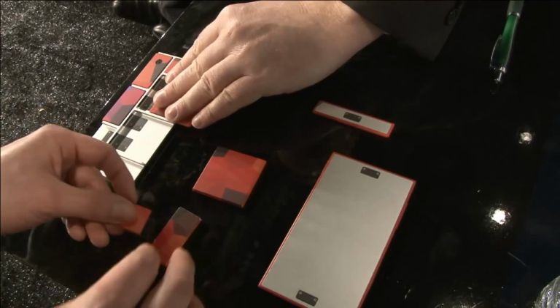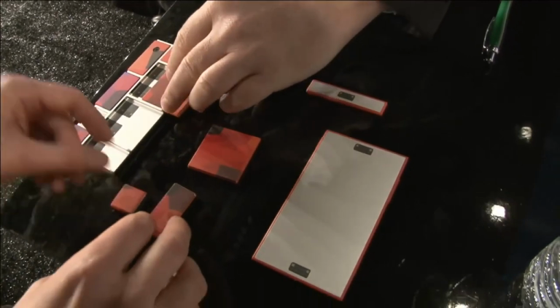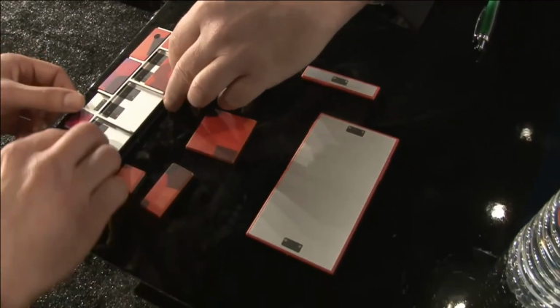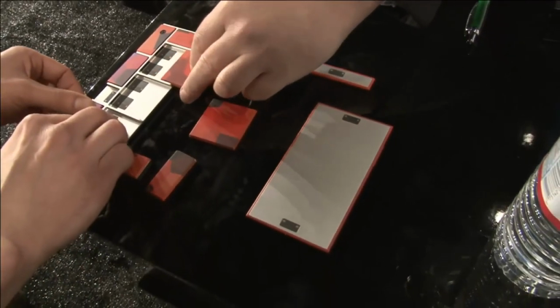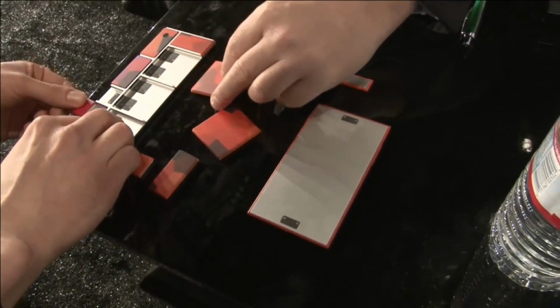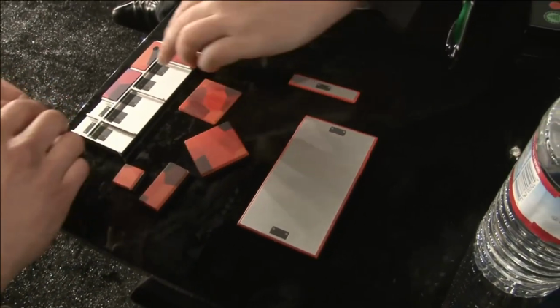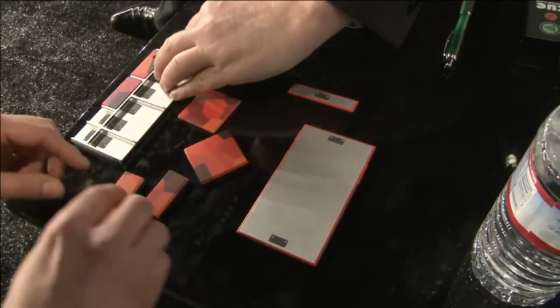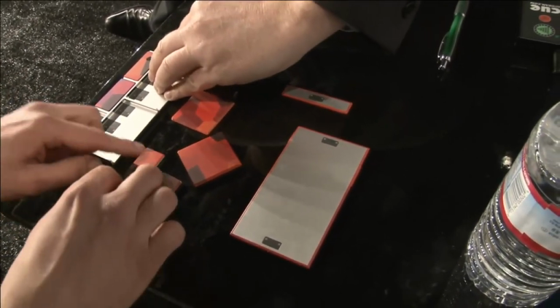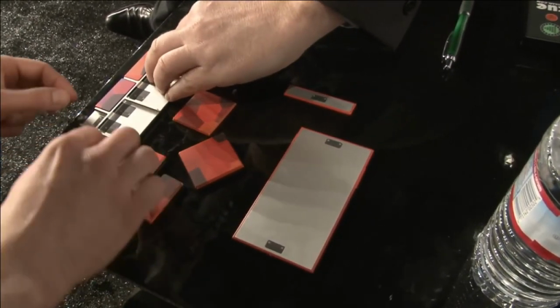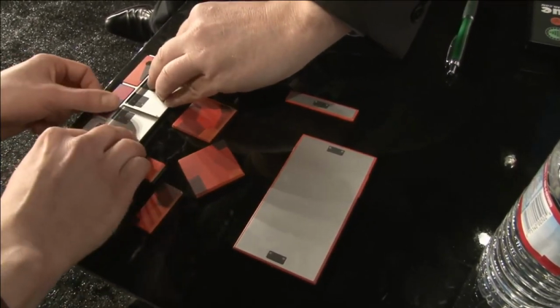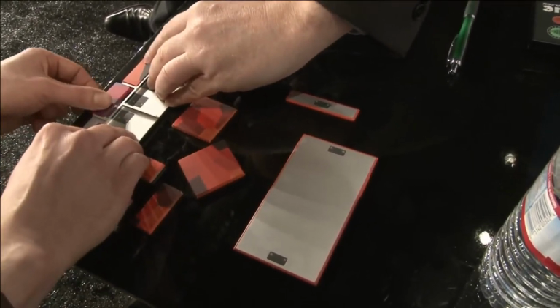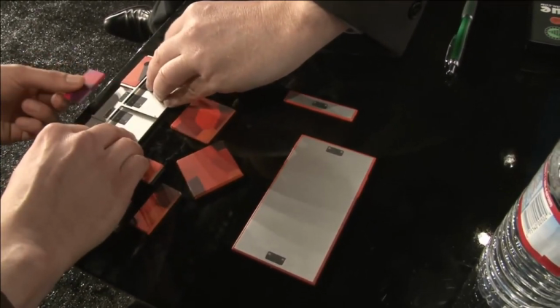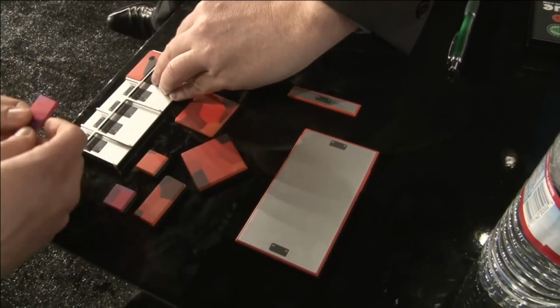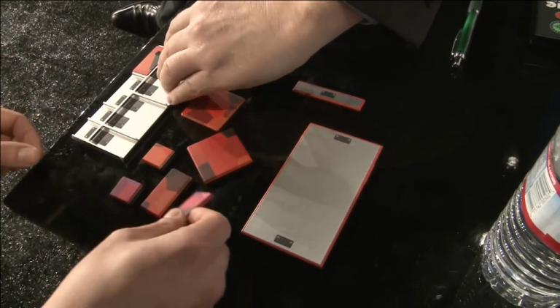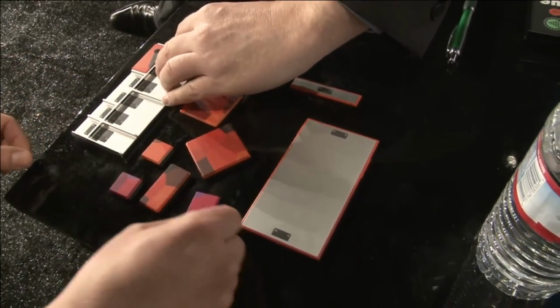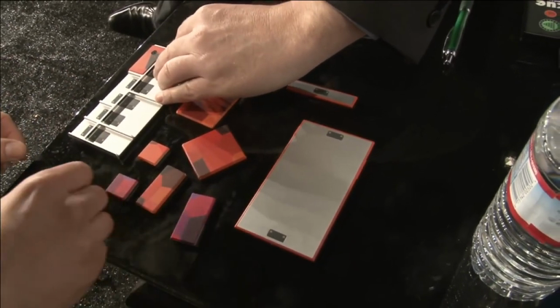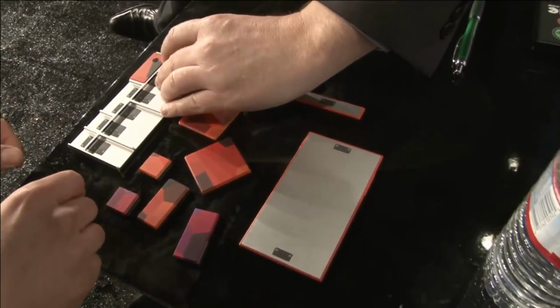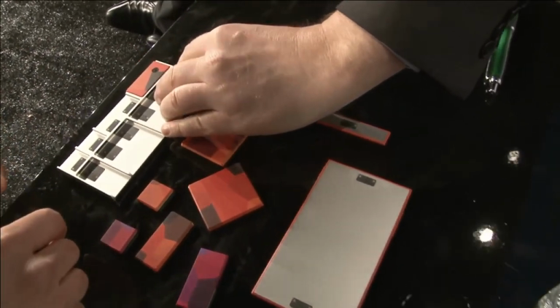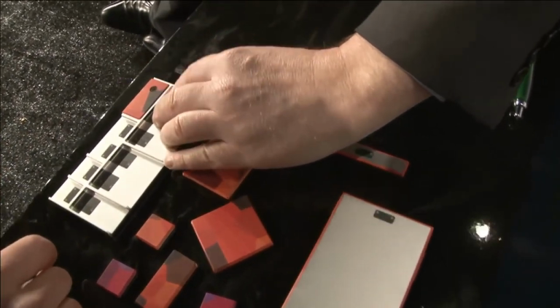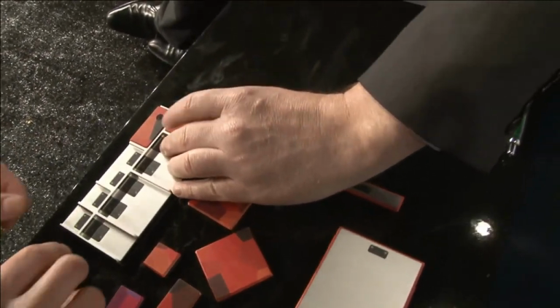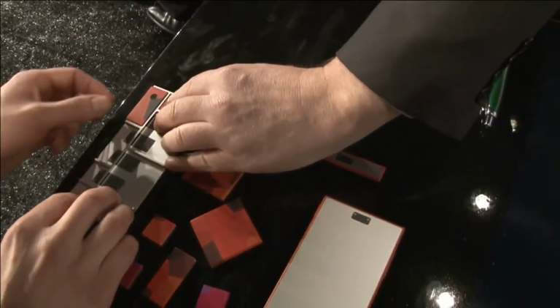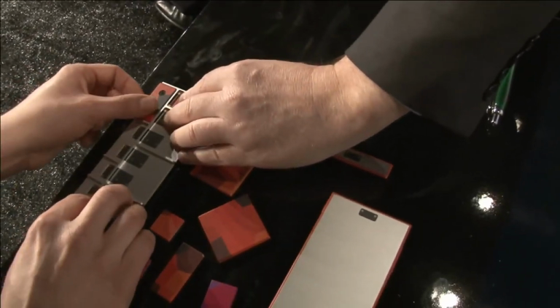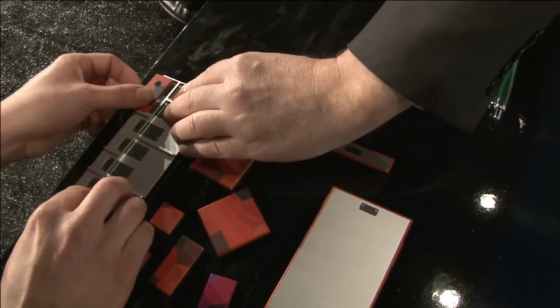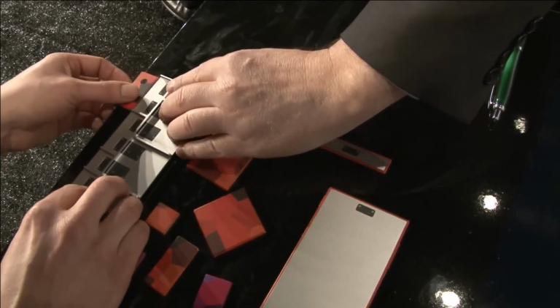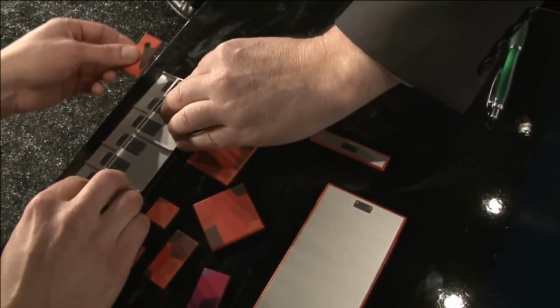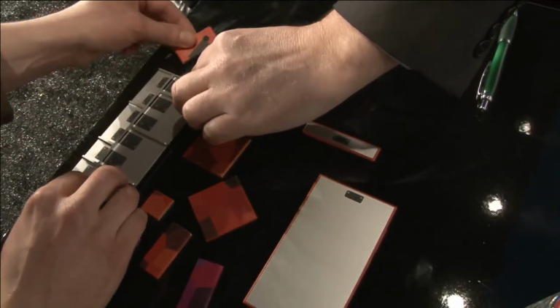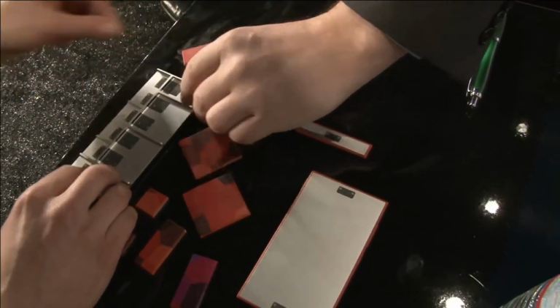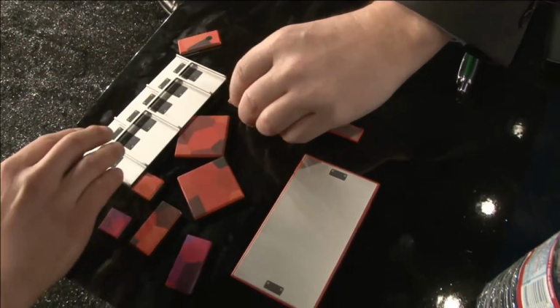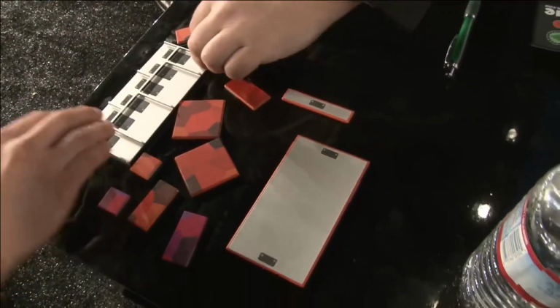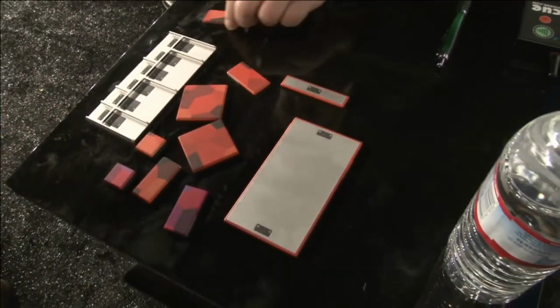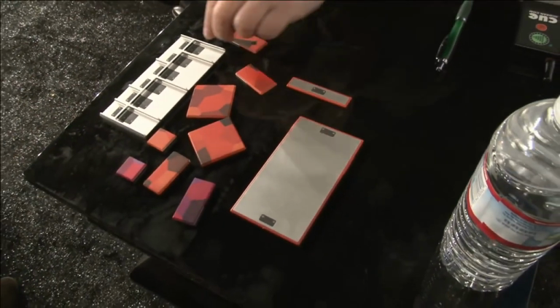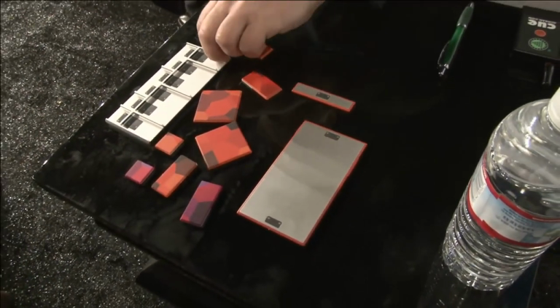Our goal here is to create basically a third-party ecosystem of module developers, to change the way innovation happens in the hardware space and make it a lot more like the software and app store model. Or transformers. So when these come sliding out, there's a little bit of a magnetic hold, and it actually kind of feels nice. It's a nice hand feel.